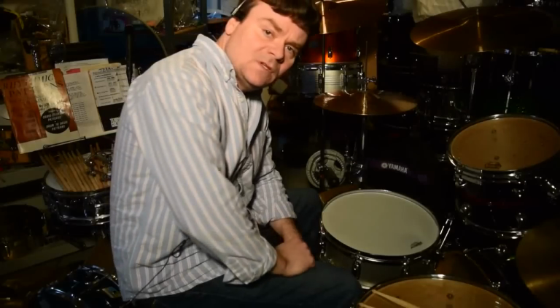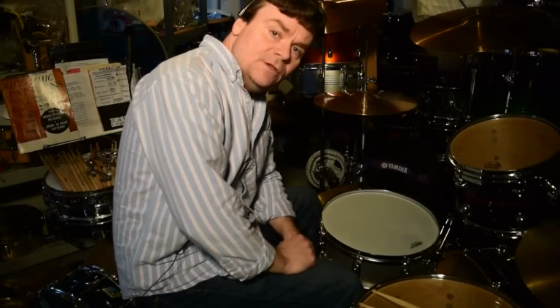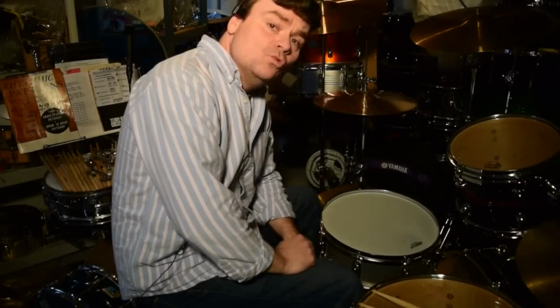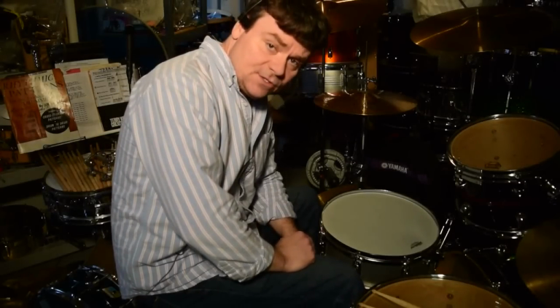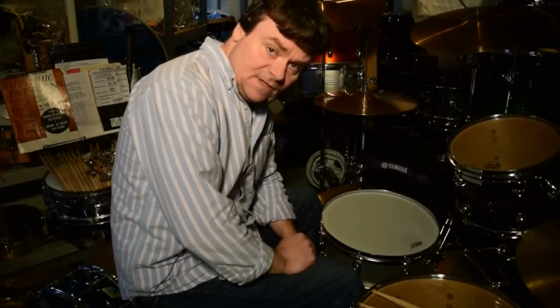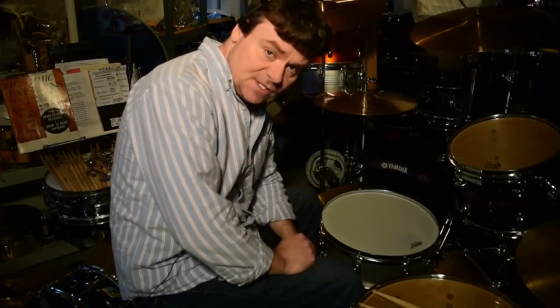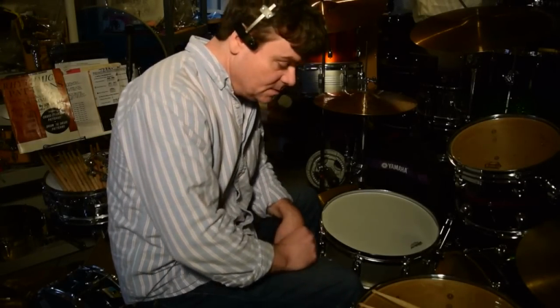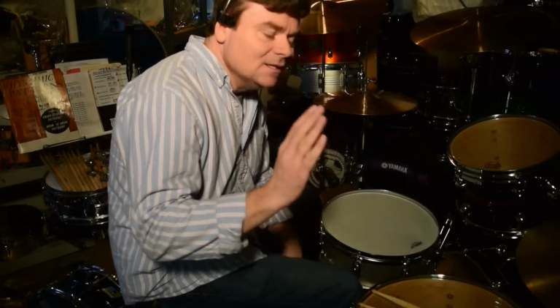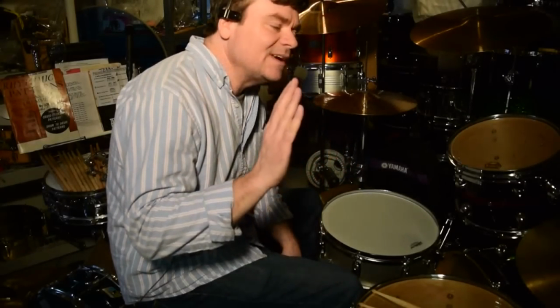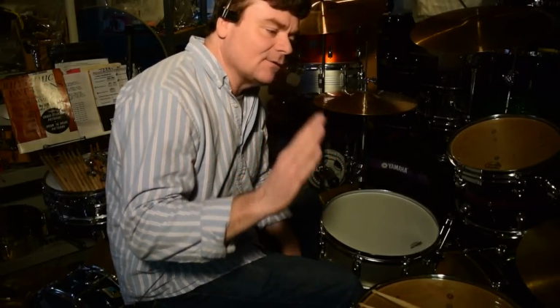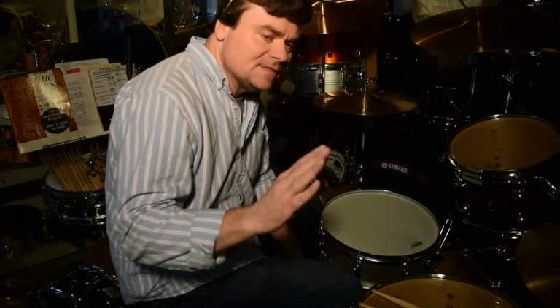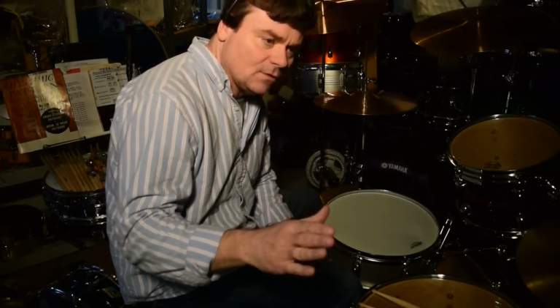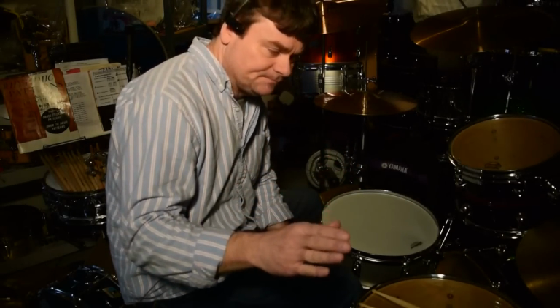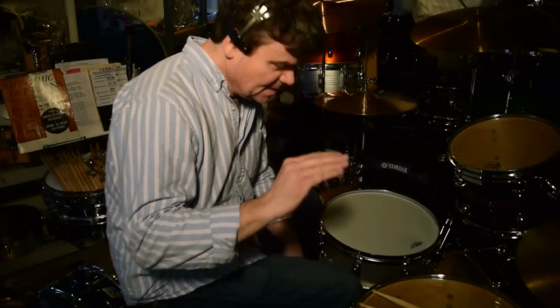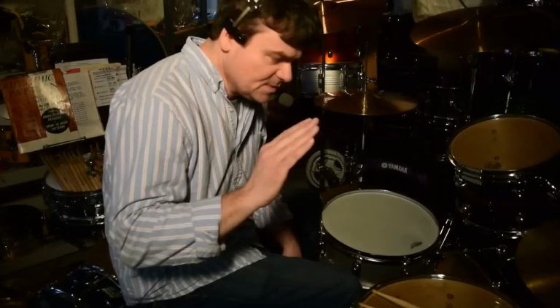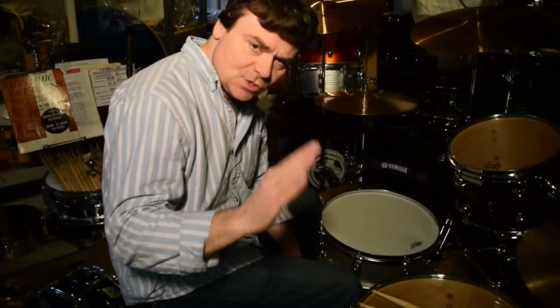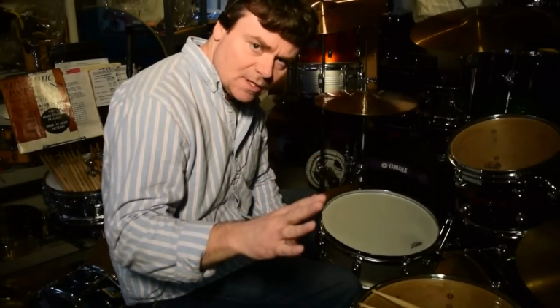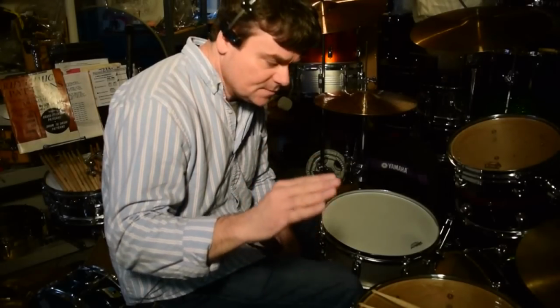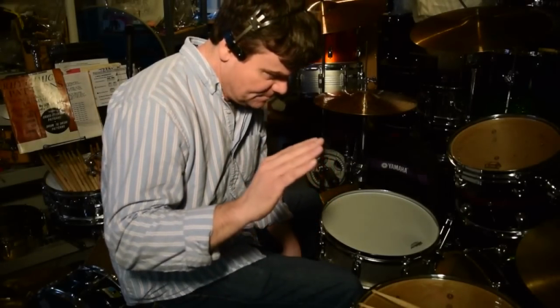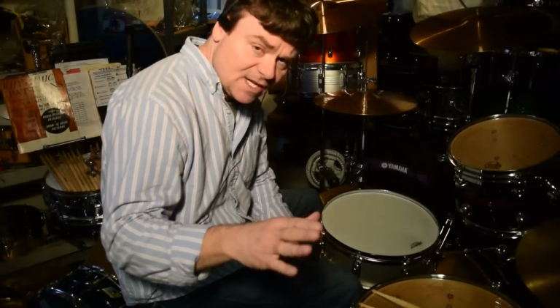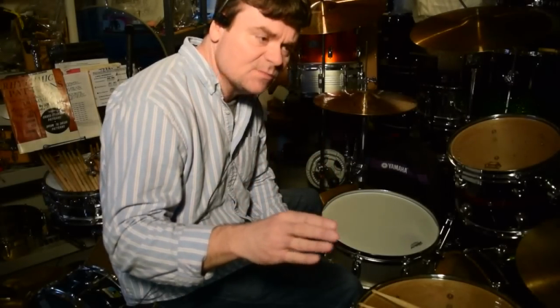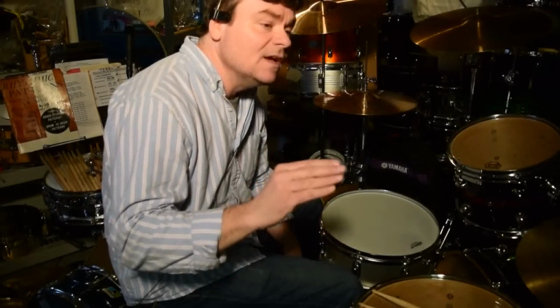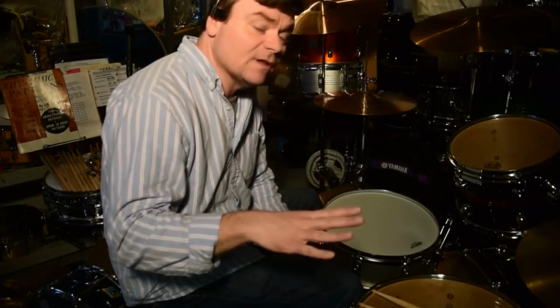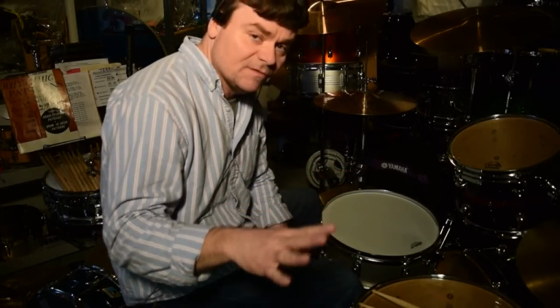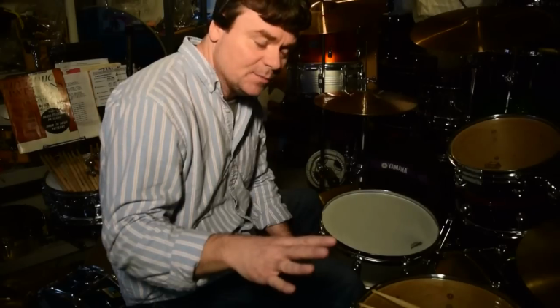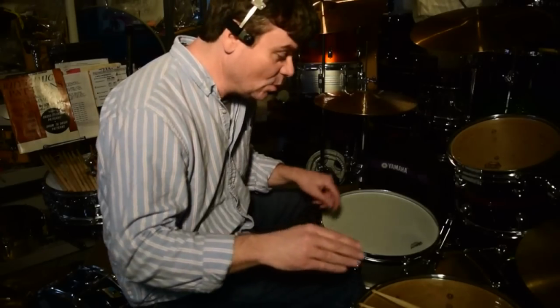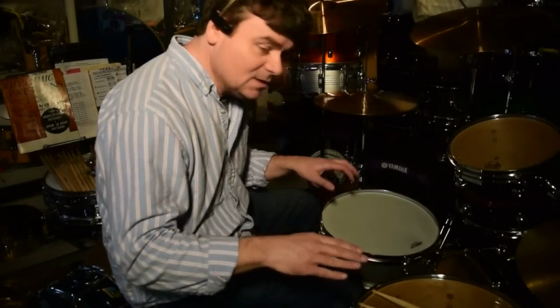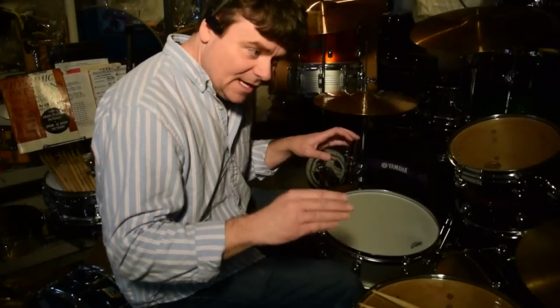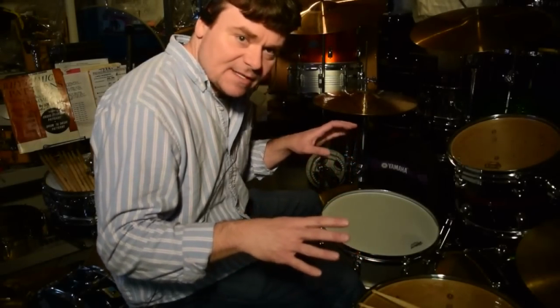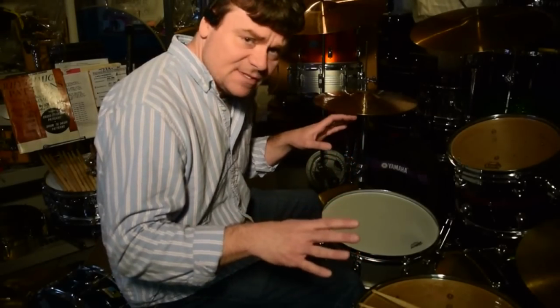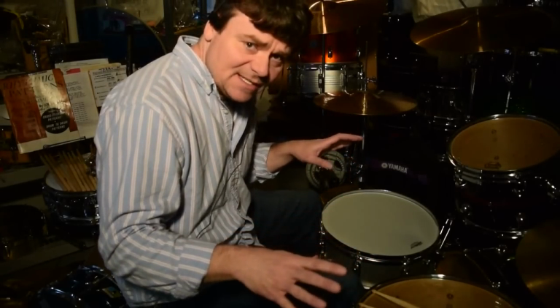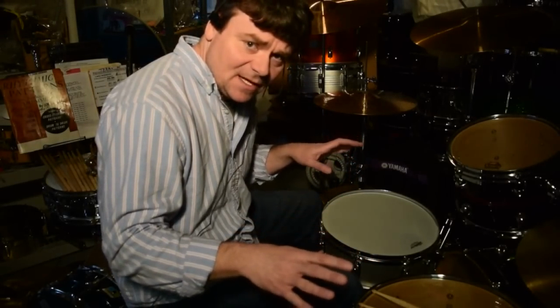The new rage on the vintage scene — Ludwig Acrylites have taken over. People still love Supras and Supersensitives, but Acrylites were of value. People are like, wow, Acrylites — and they're pennies on the dollar.